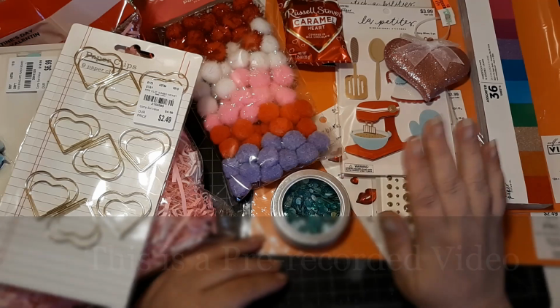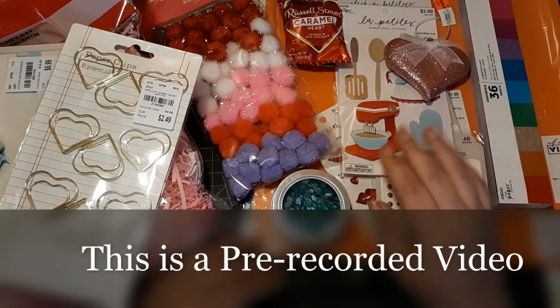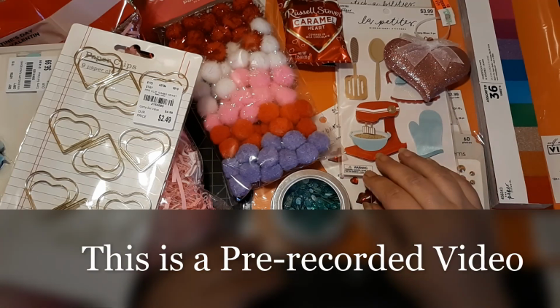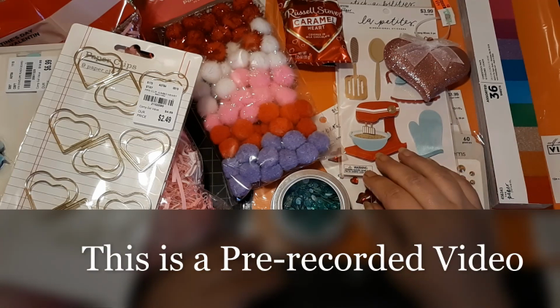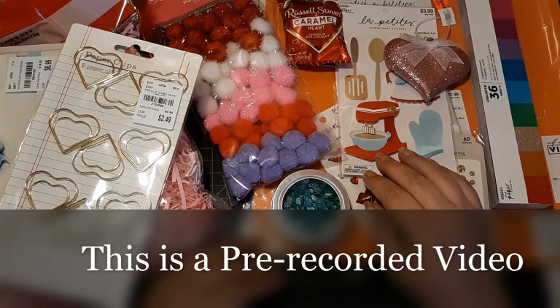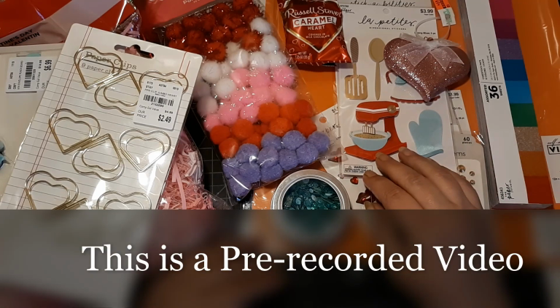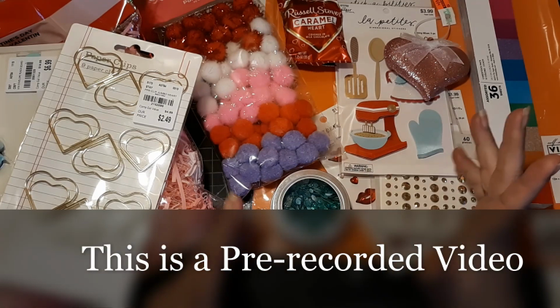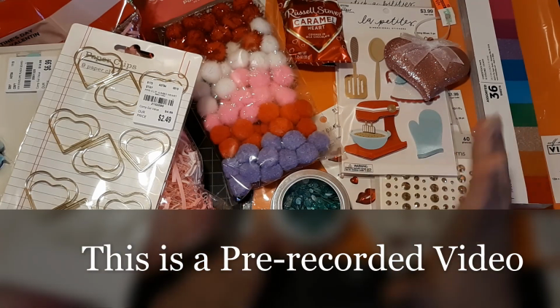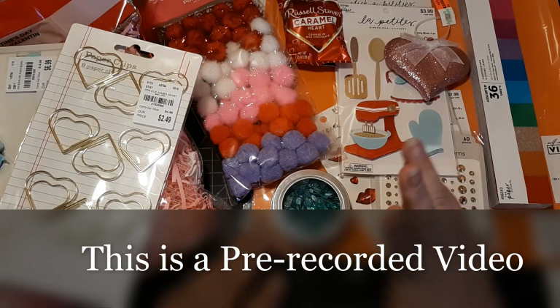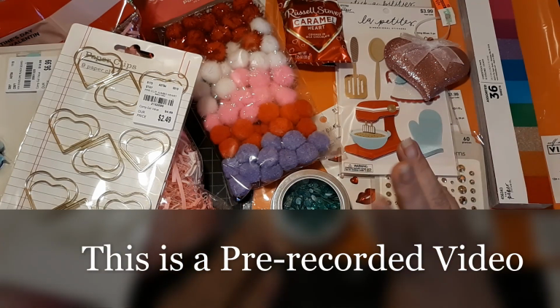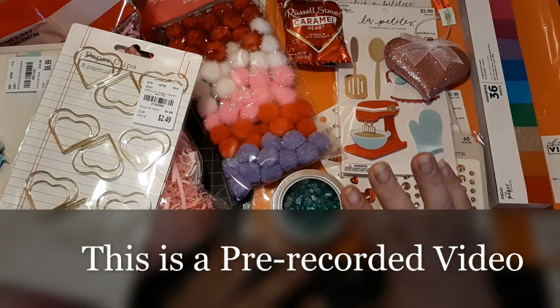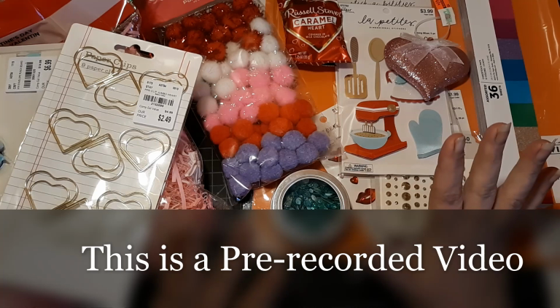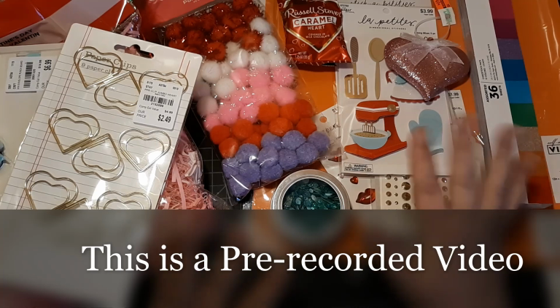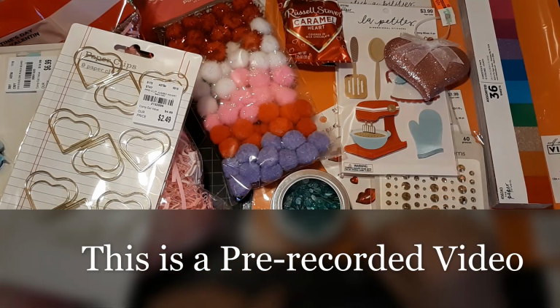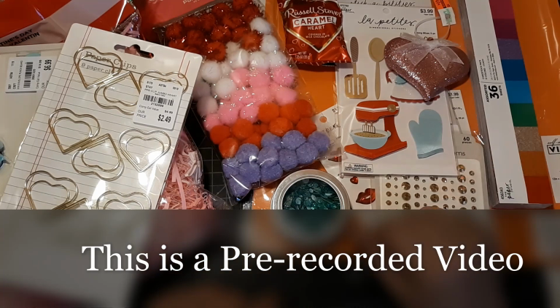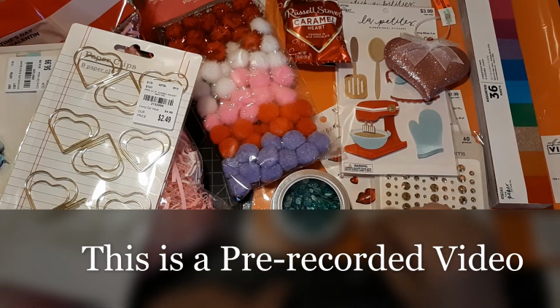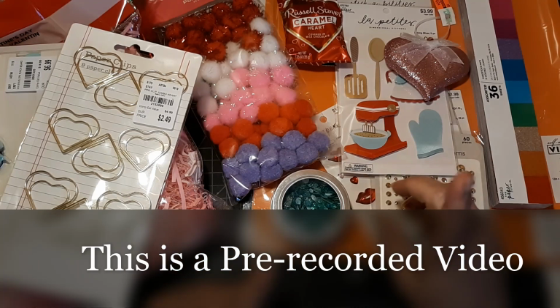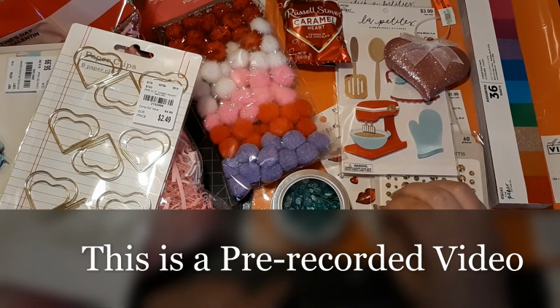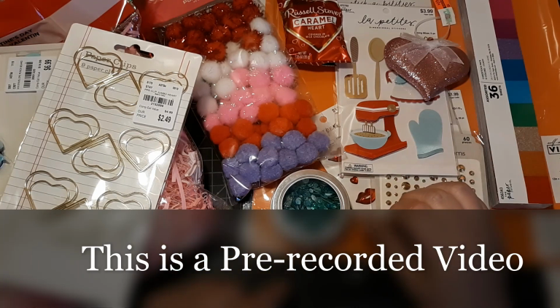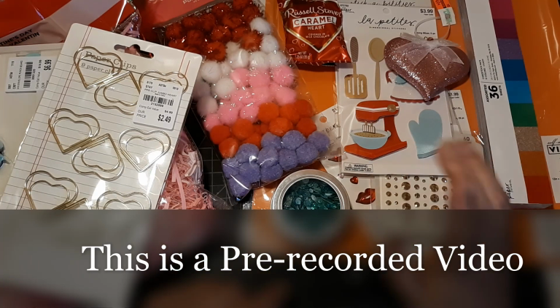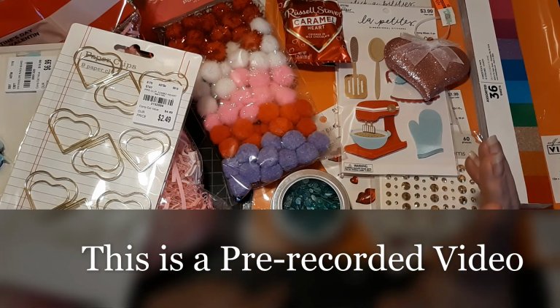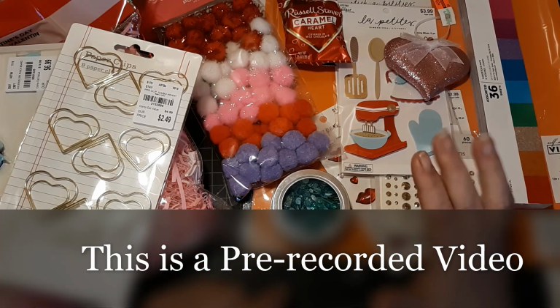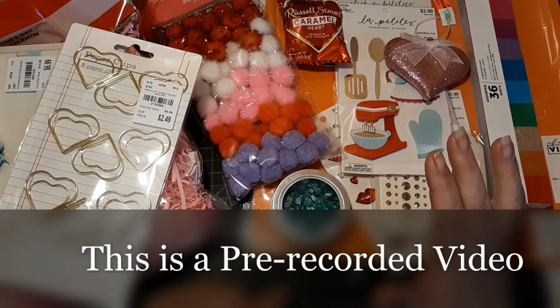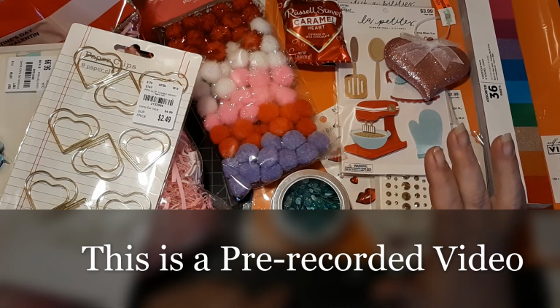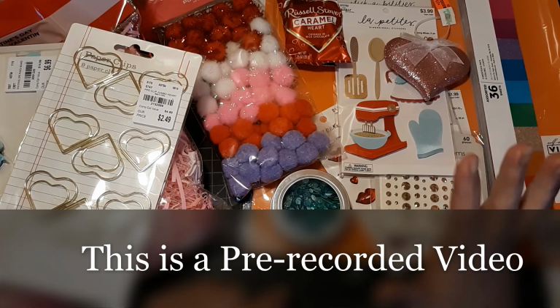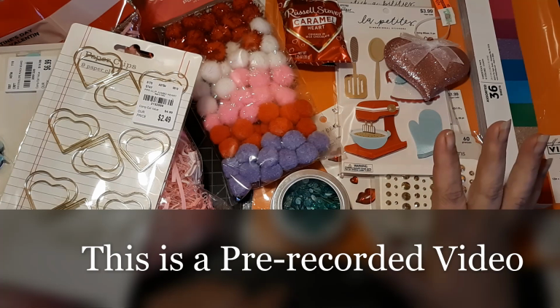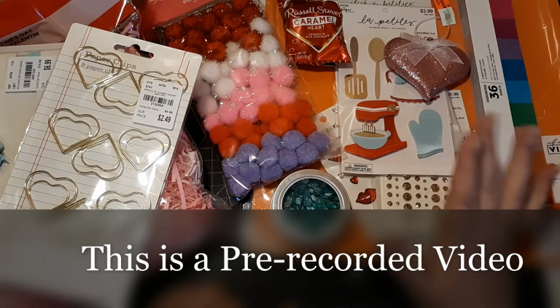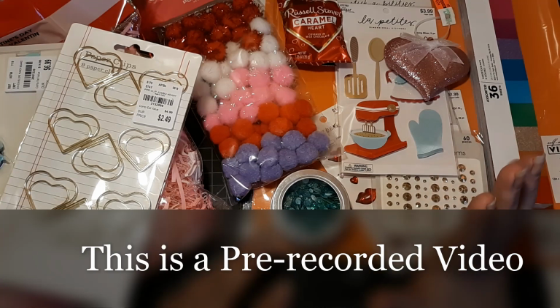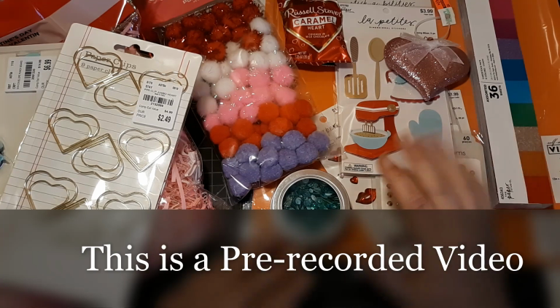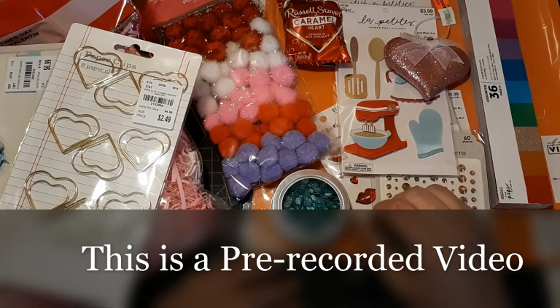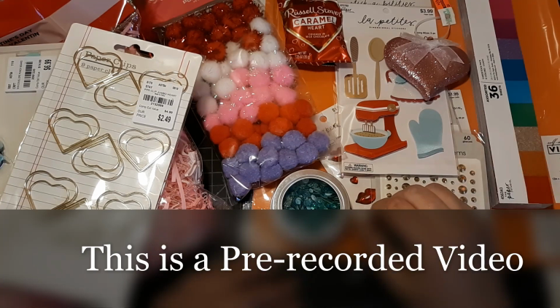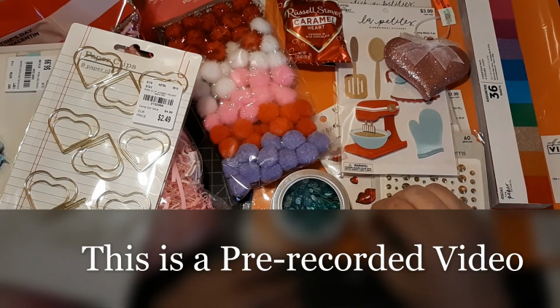Hey y'all, it's Corman with Real Life Real Life, and I am here with another multiple haul. We have Tuesday Morning, Michael's, Dollar General, Hobby Lobby, and if we have enough time, Dollar Tree.